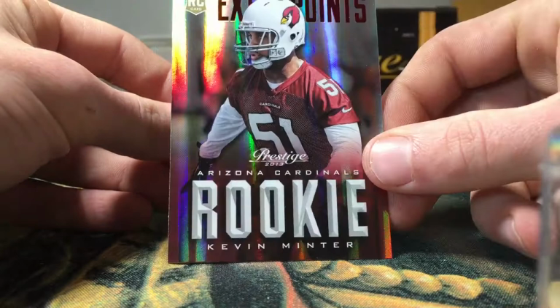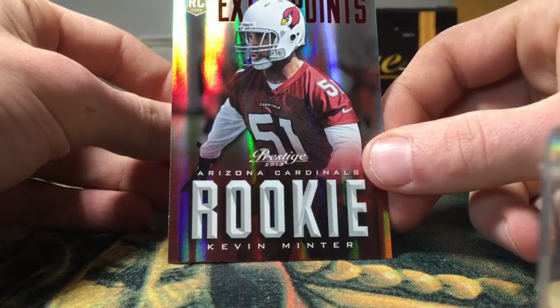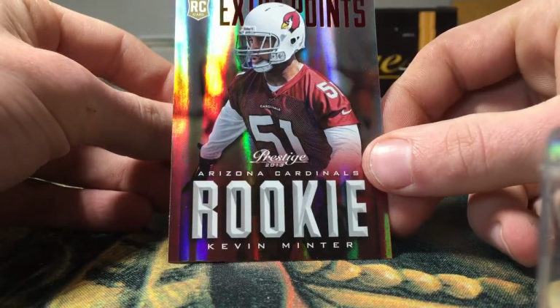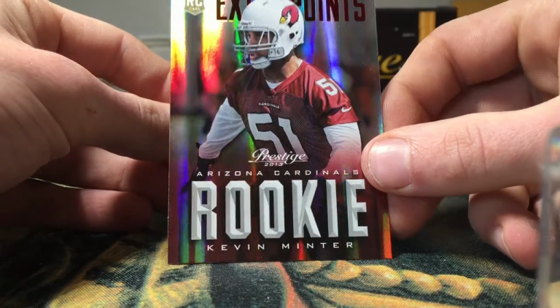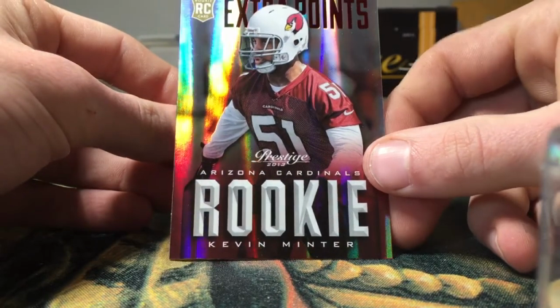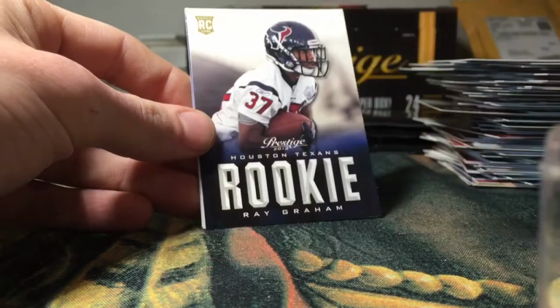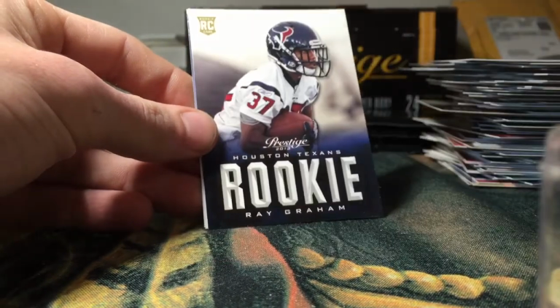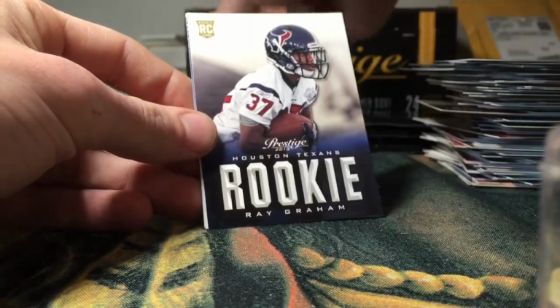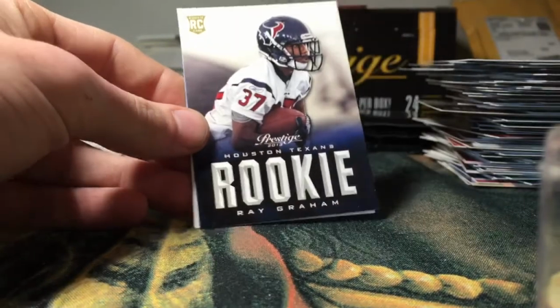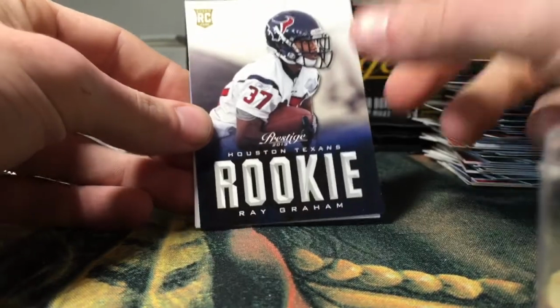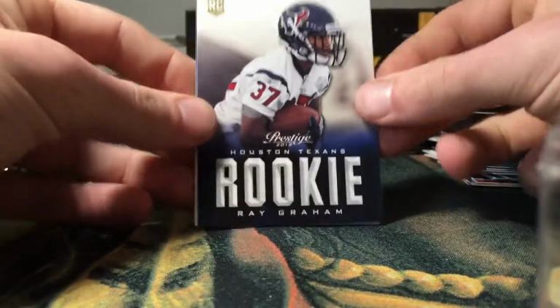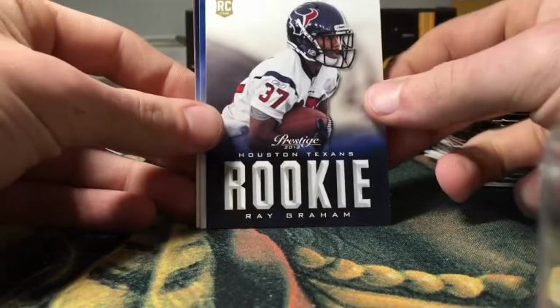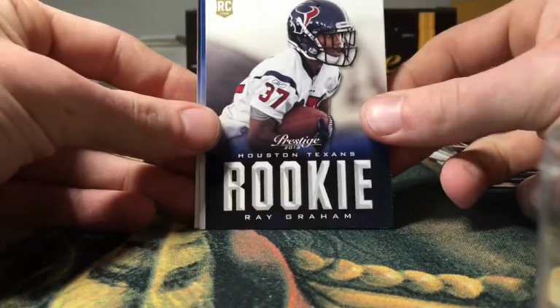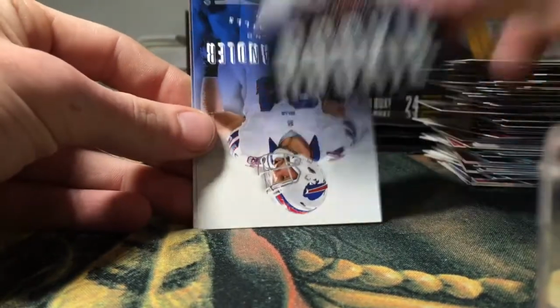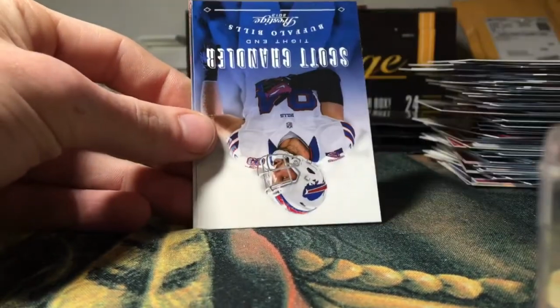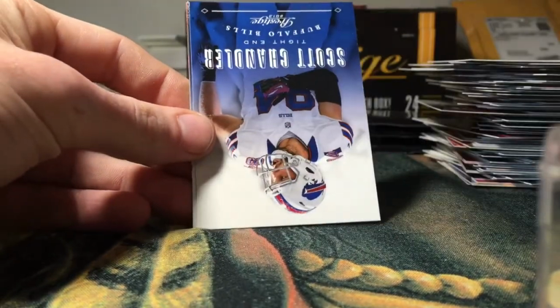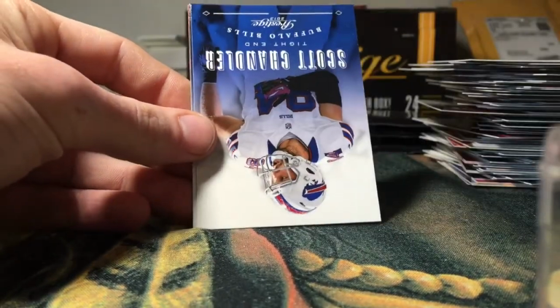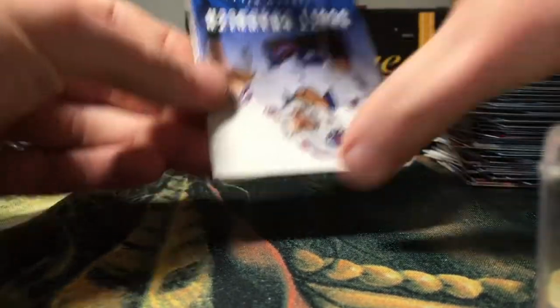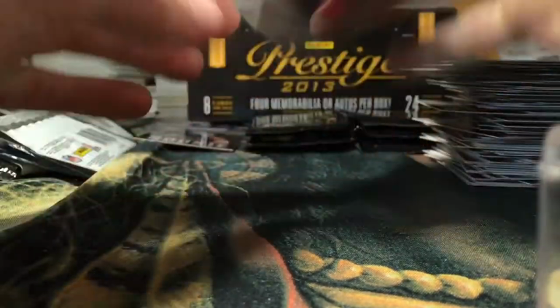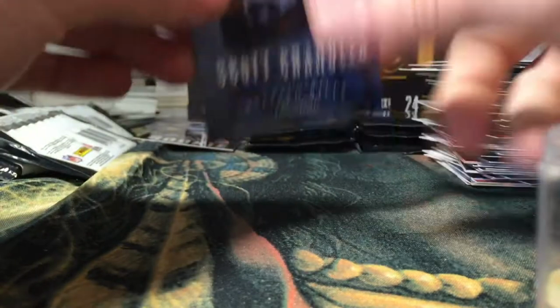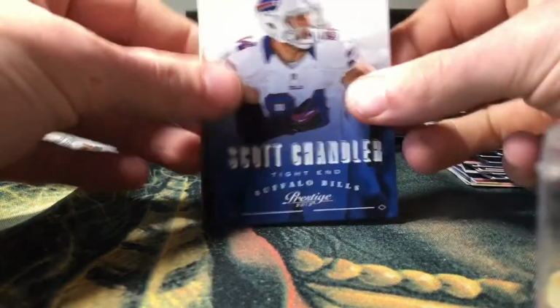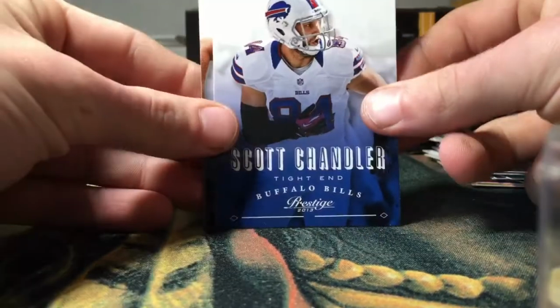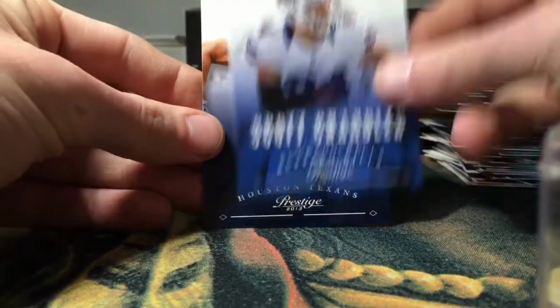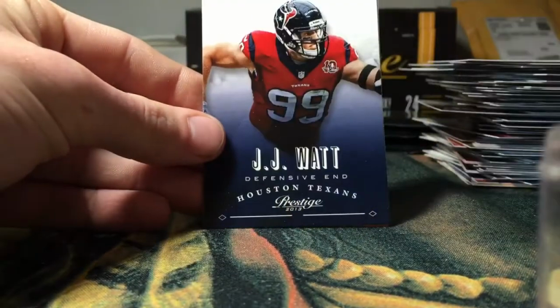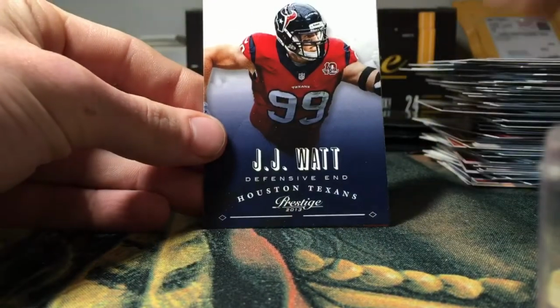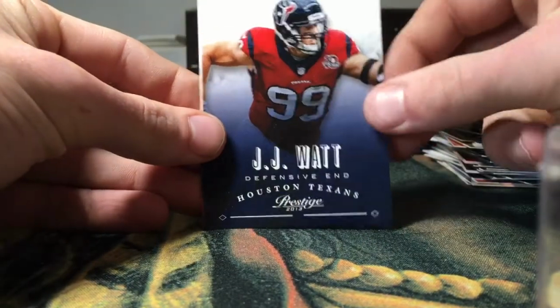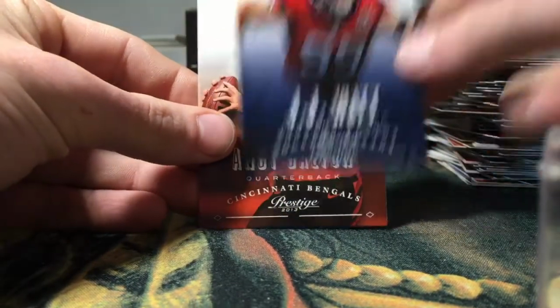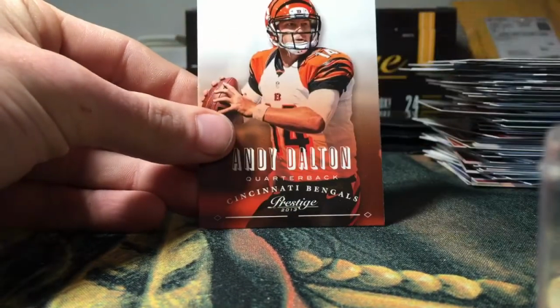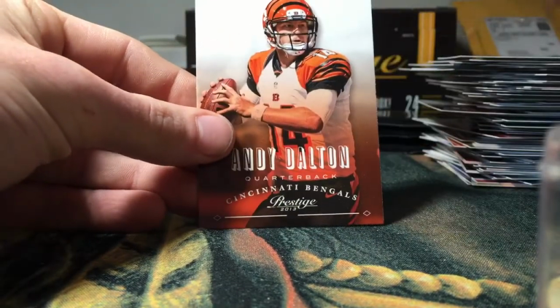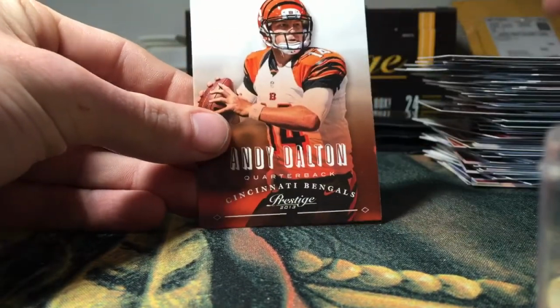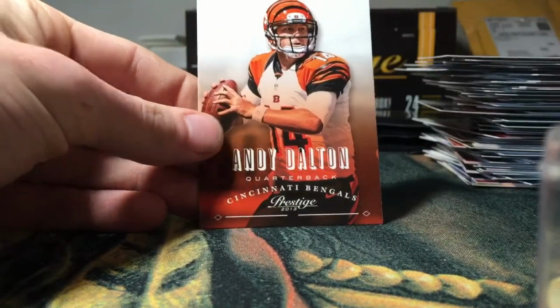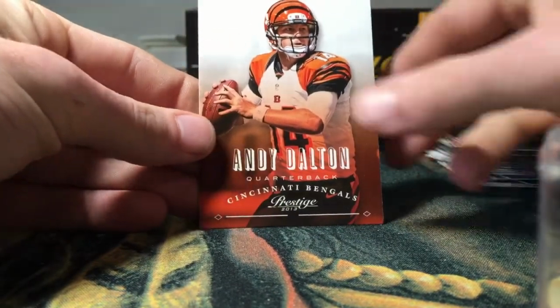Kevin Minter. Ray Graham rookie, Scott Chandler, KJ Watt, and Andy Dalton.